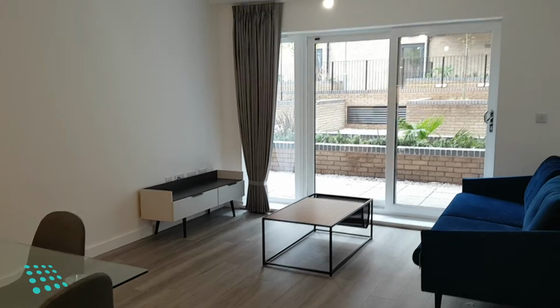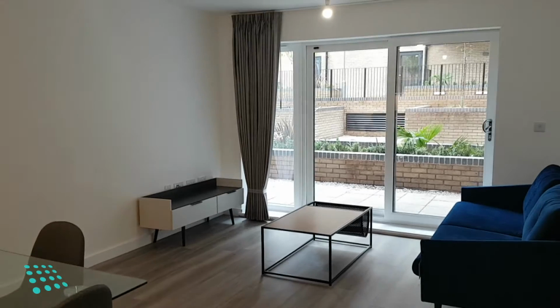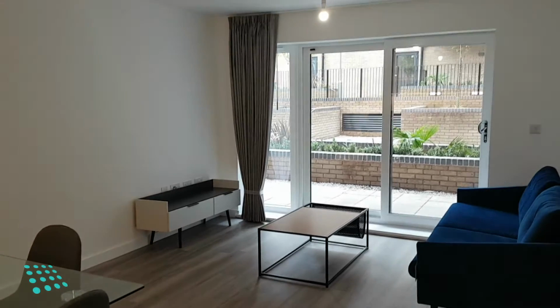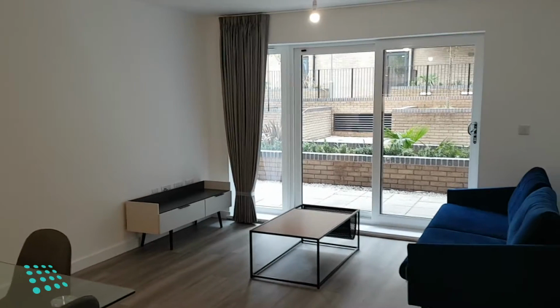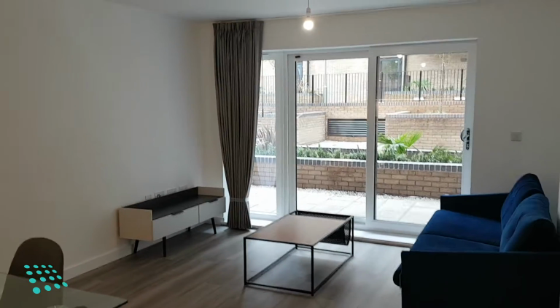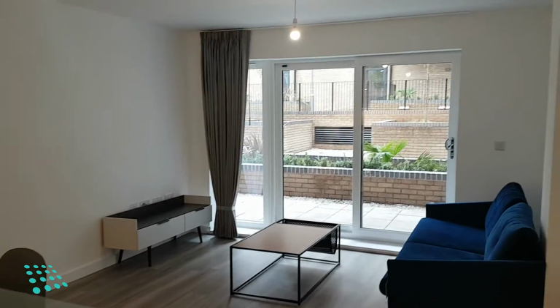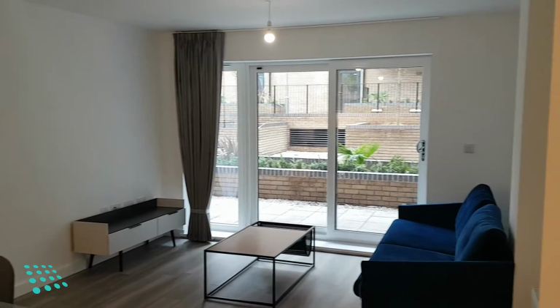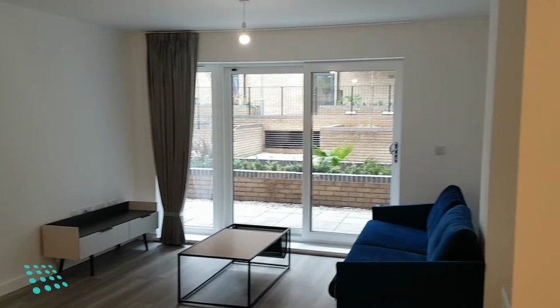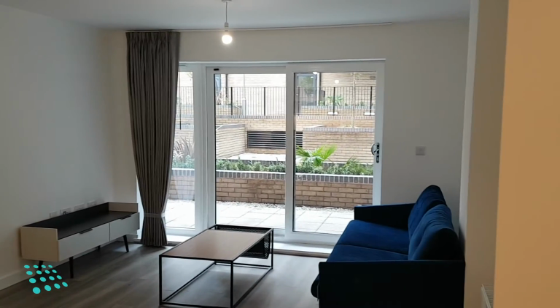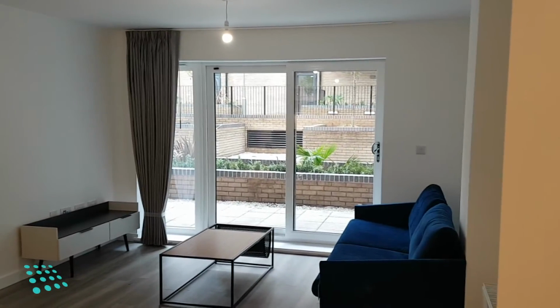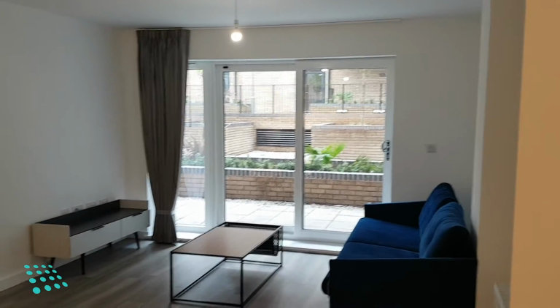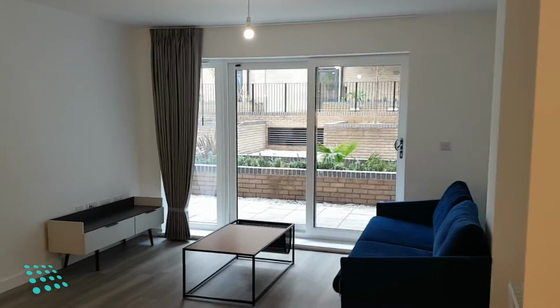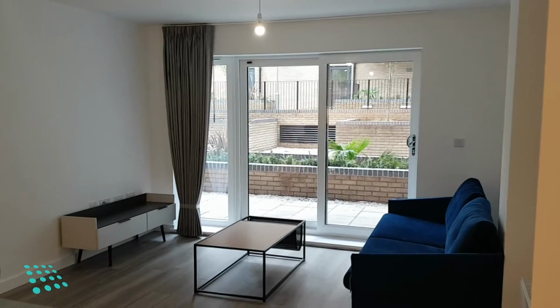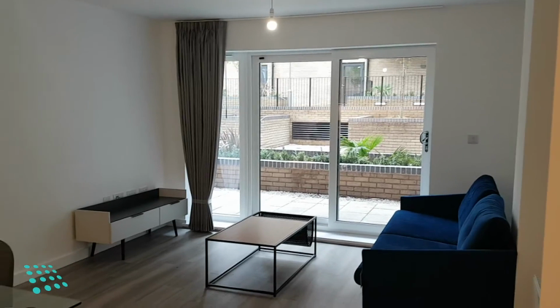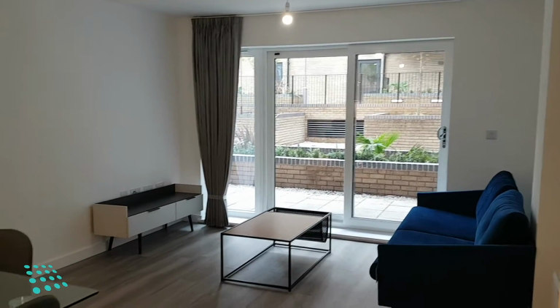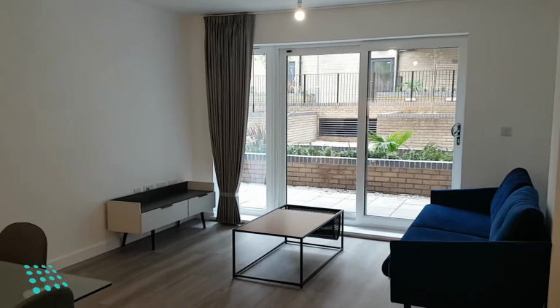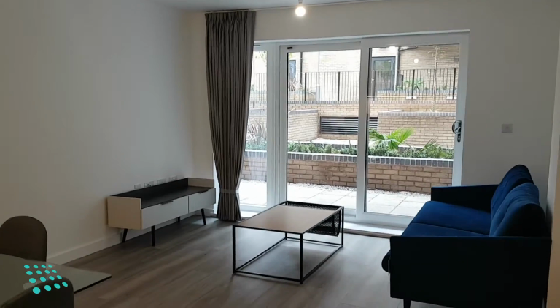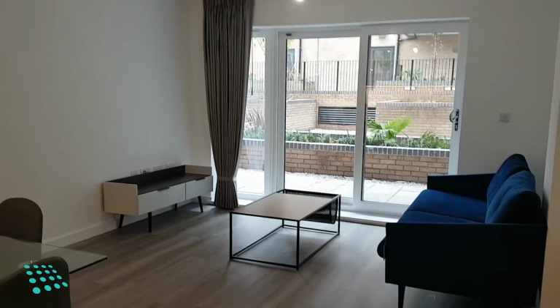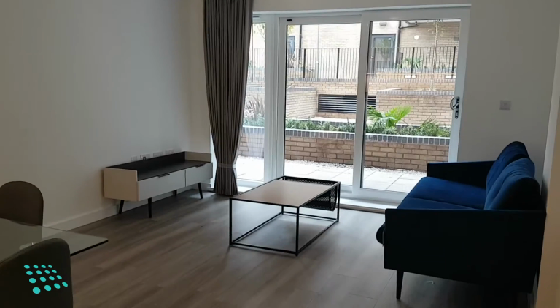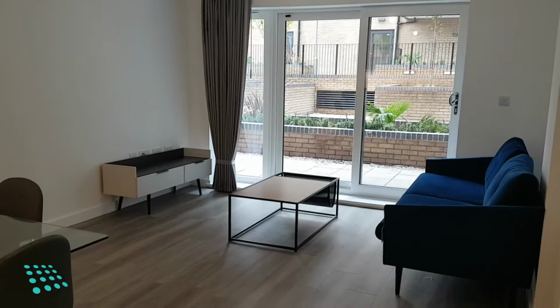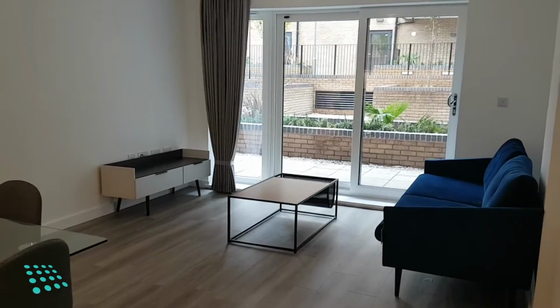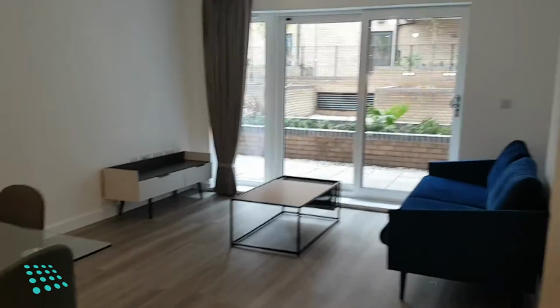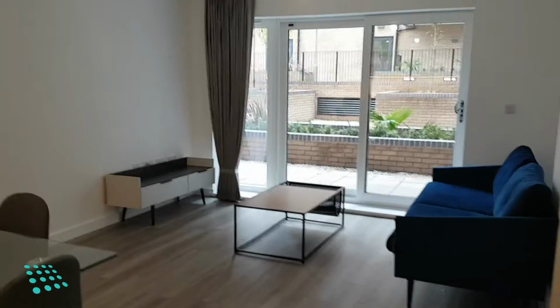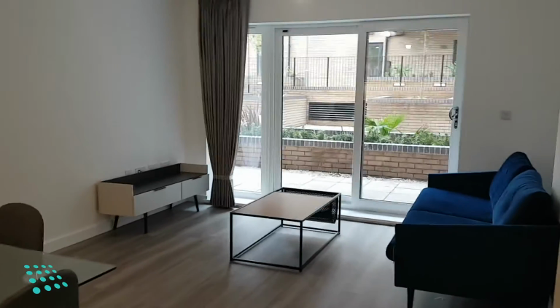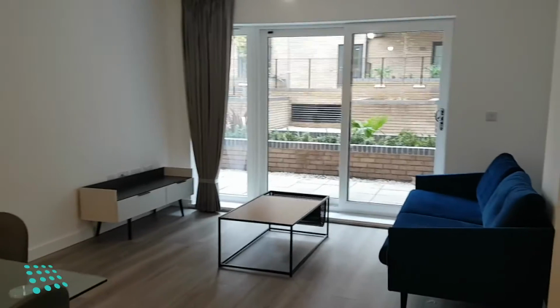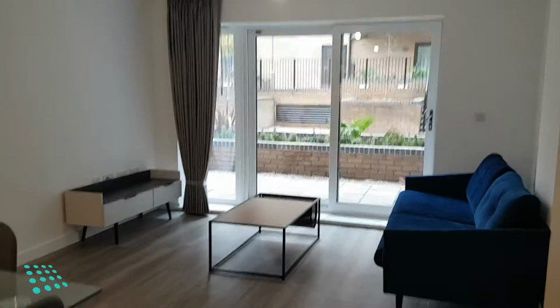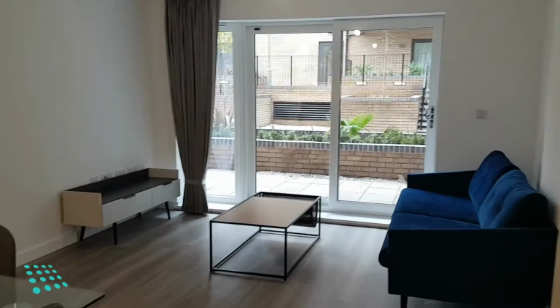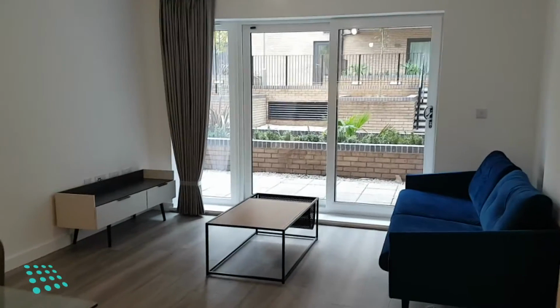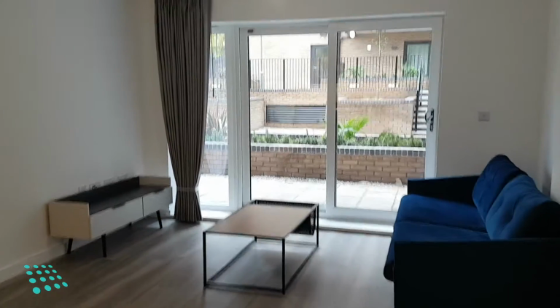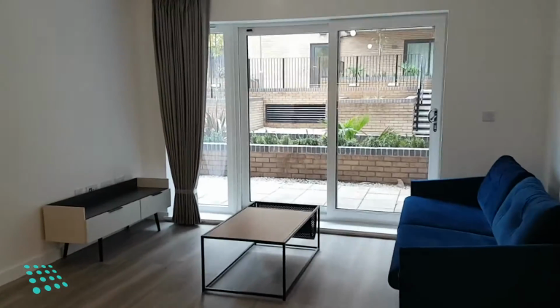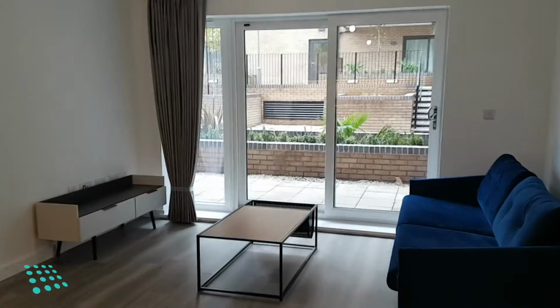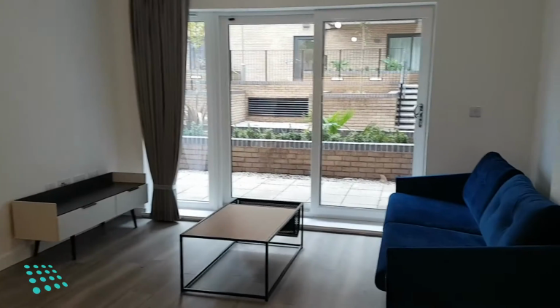Hello, I'm Matt from Centric, and today we are looking at a two-bedroom, one-bathroom apartment on the ground floor of Sherbourne Quay by Brindley Place.